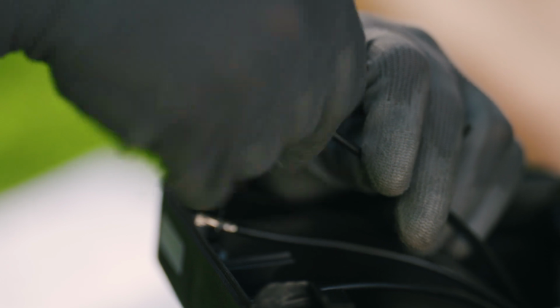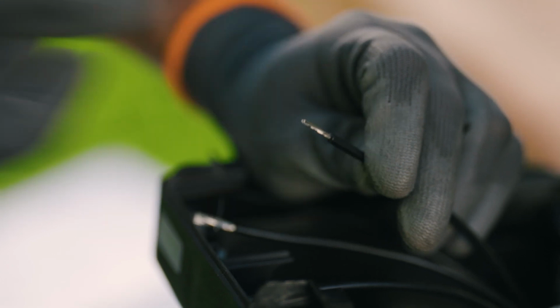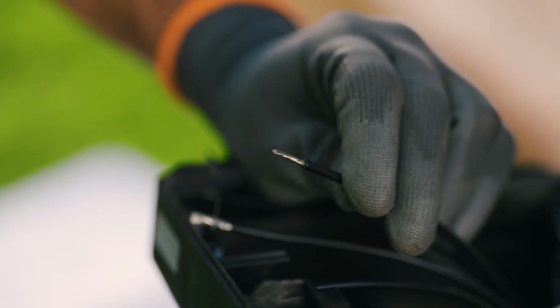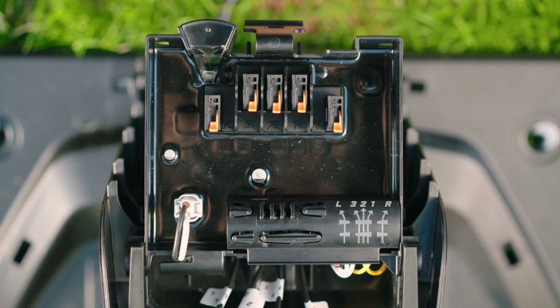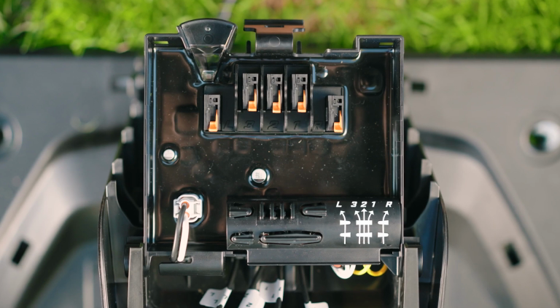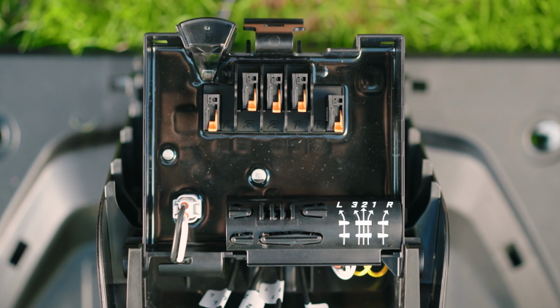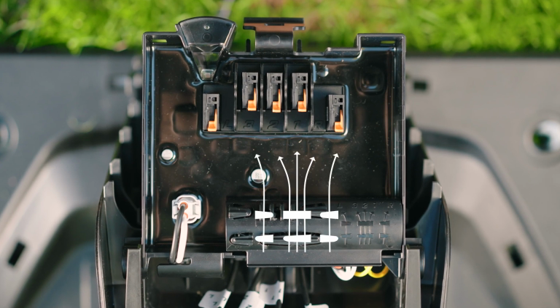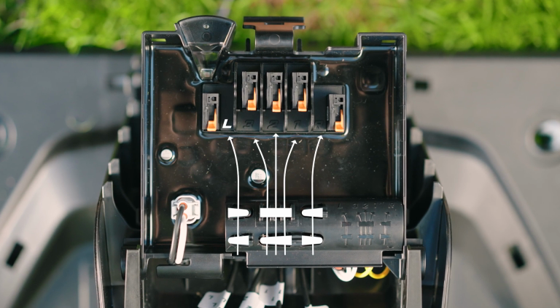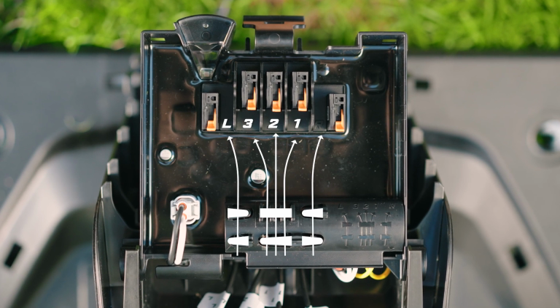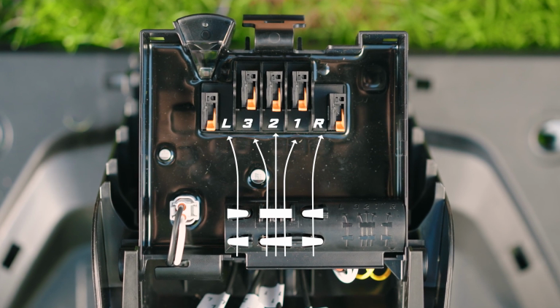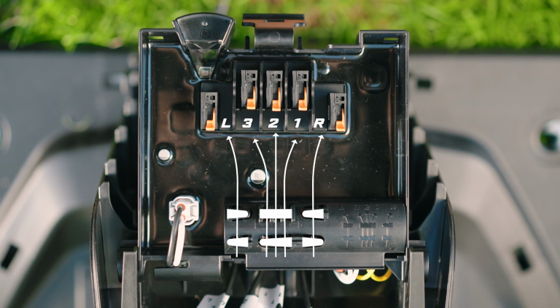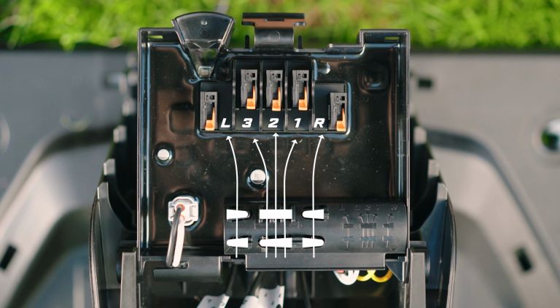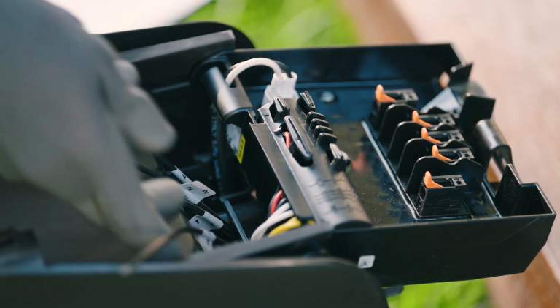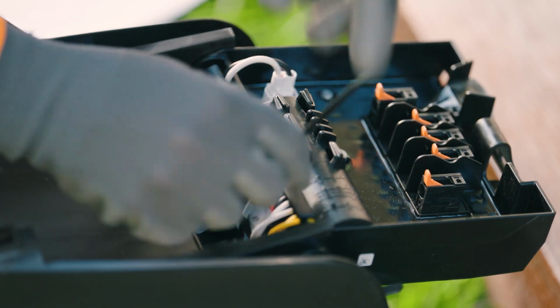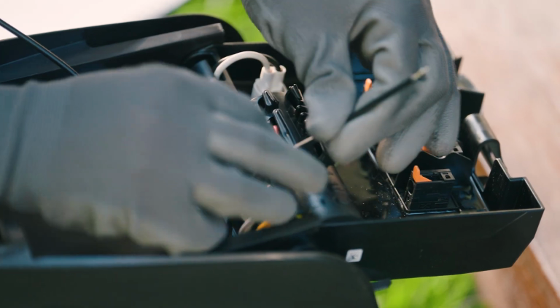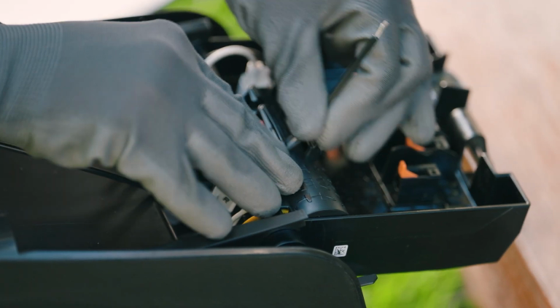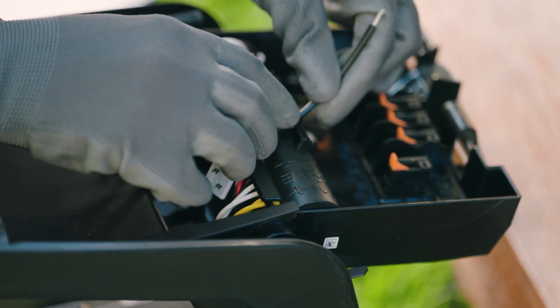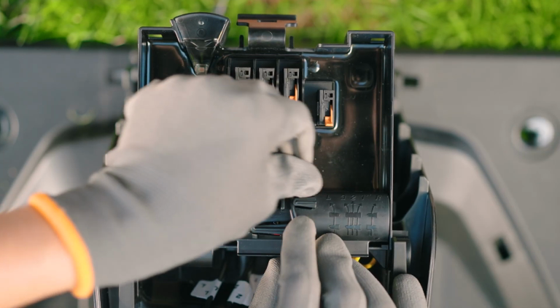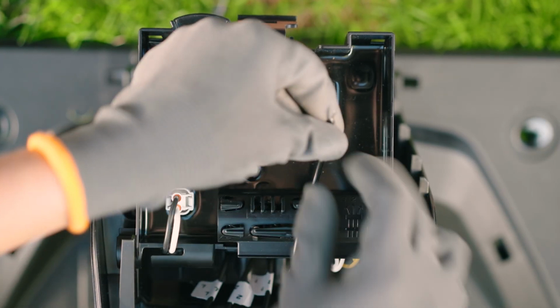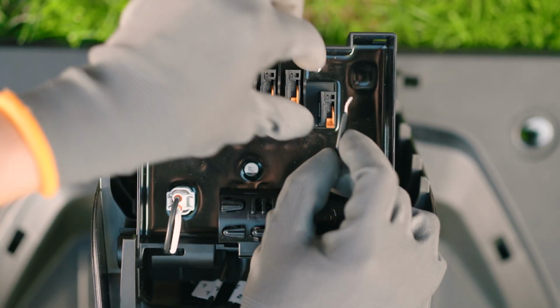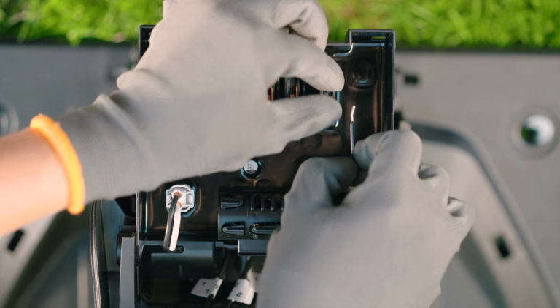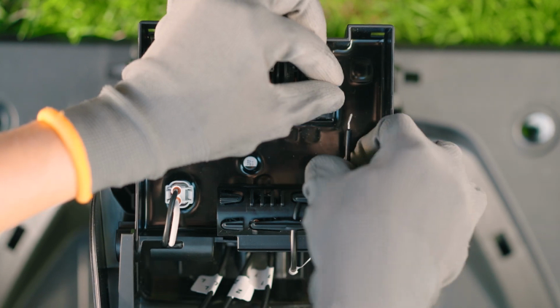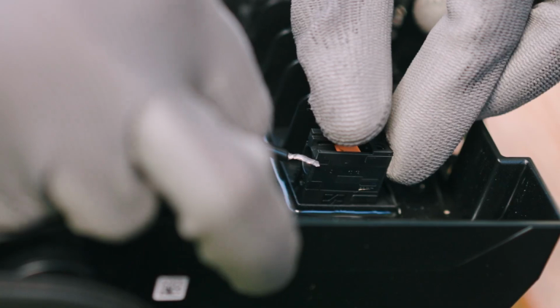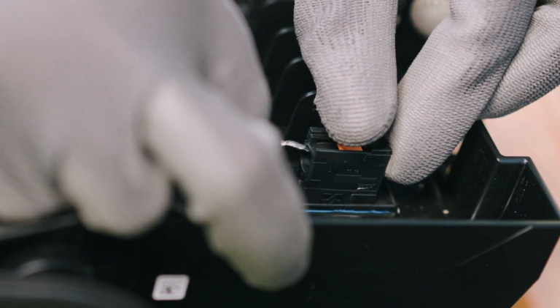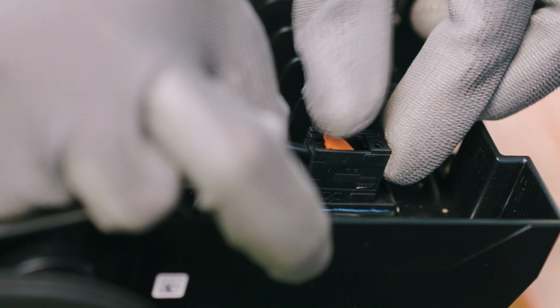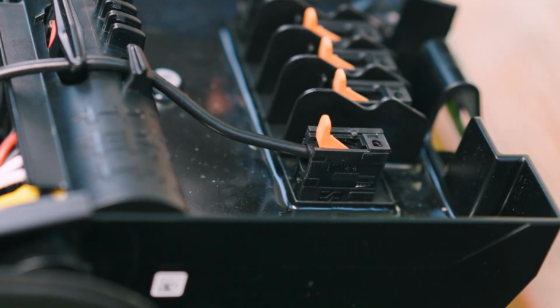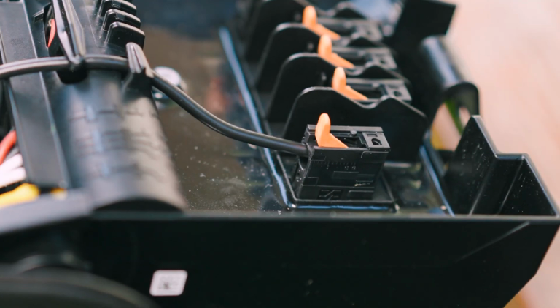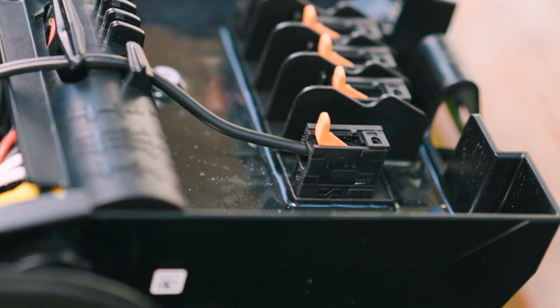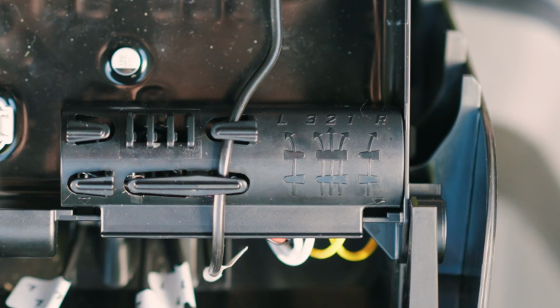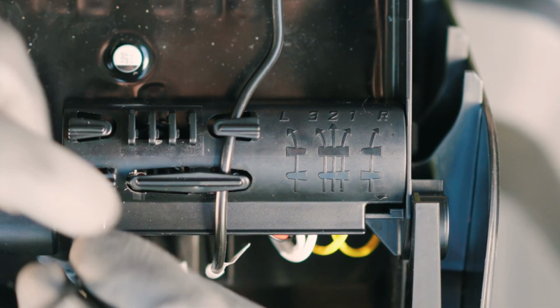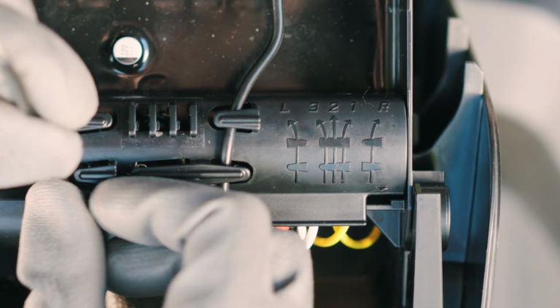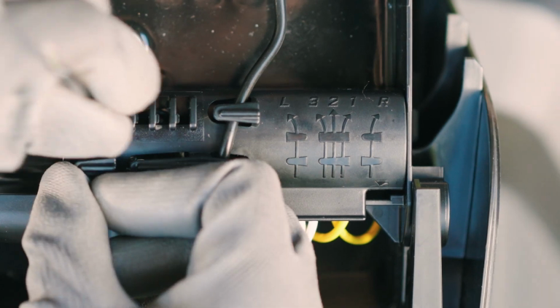Thanks to the cable markers and the symbols on the panel, it is quite easy to match the wire ends to the right terminal clamps. Successfully guide the individual stripped wire ends through the respective cable holders in the corresponding clamps.